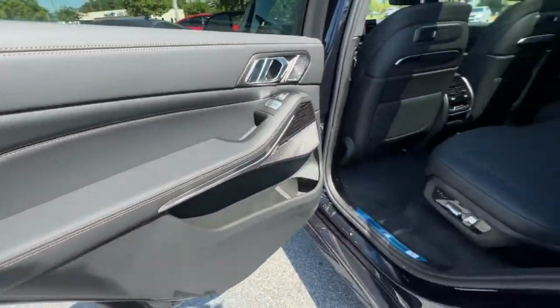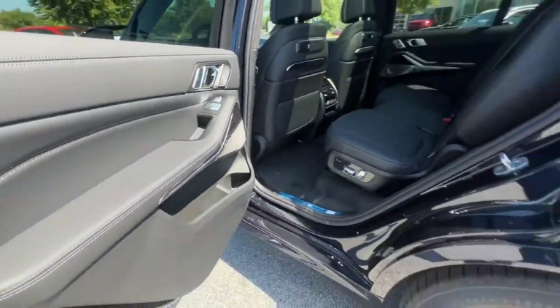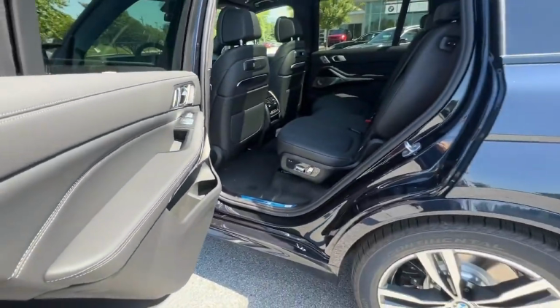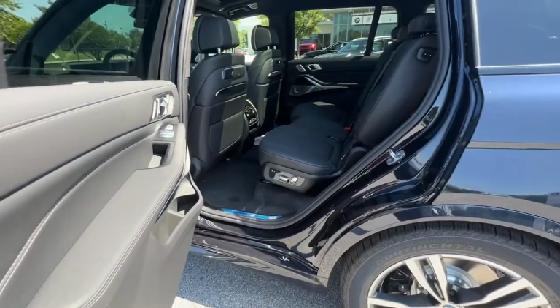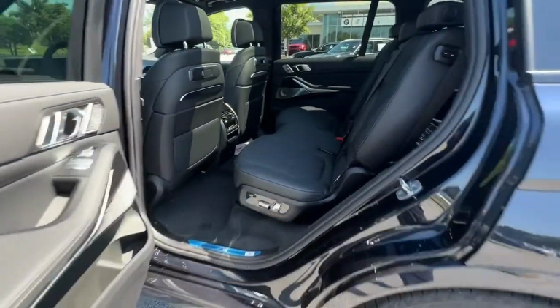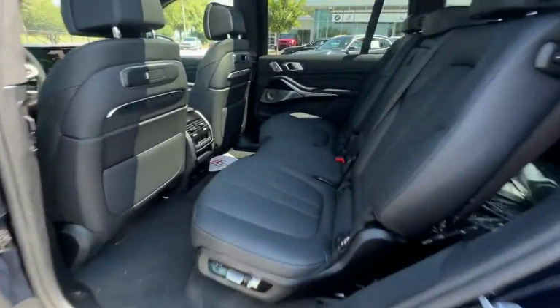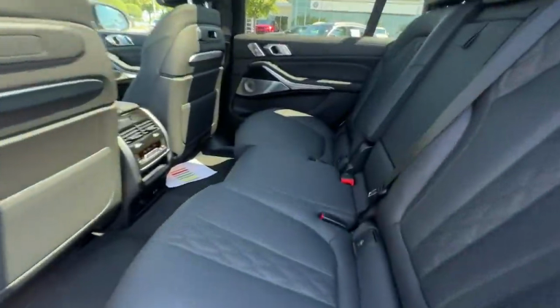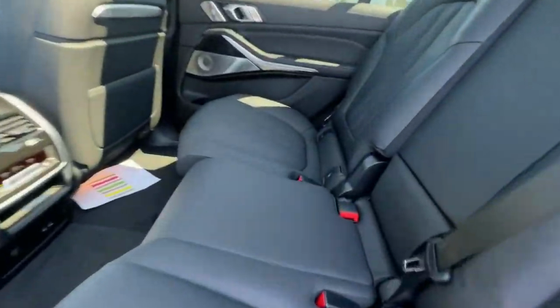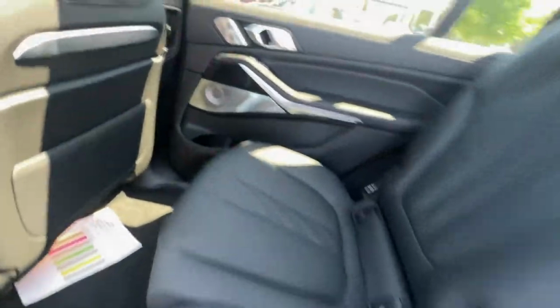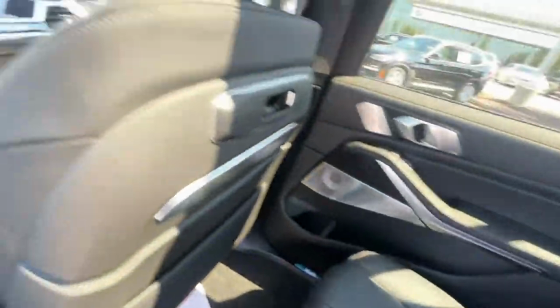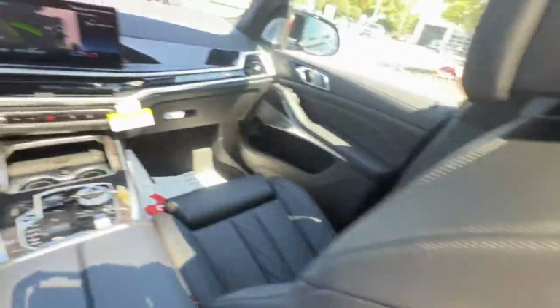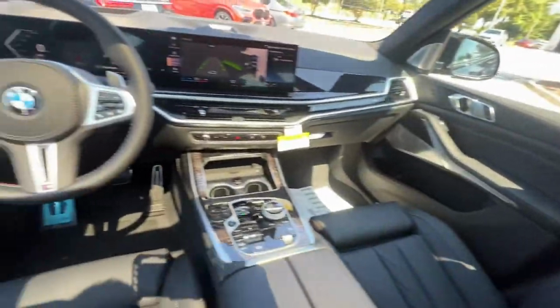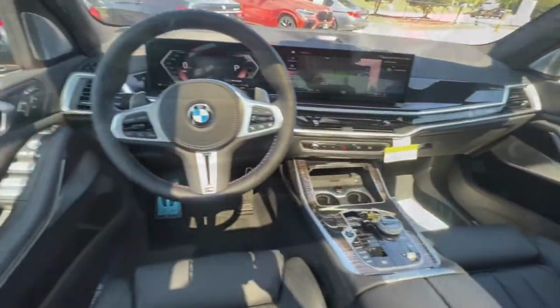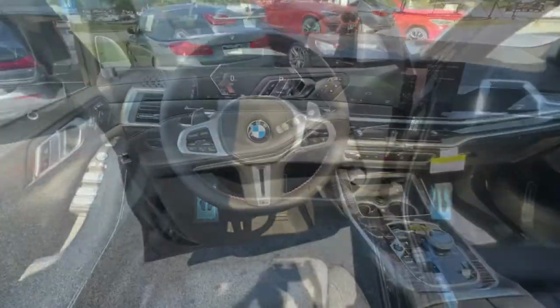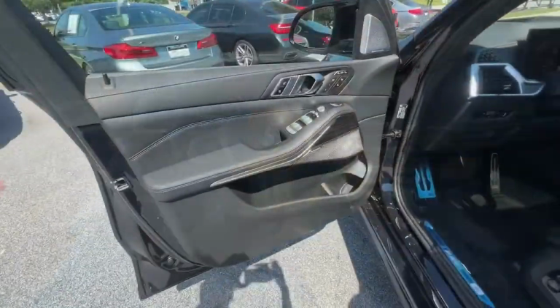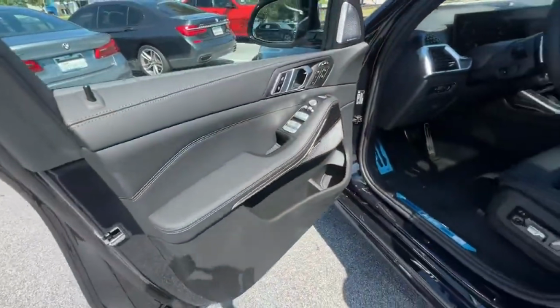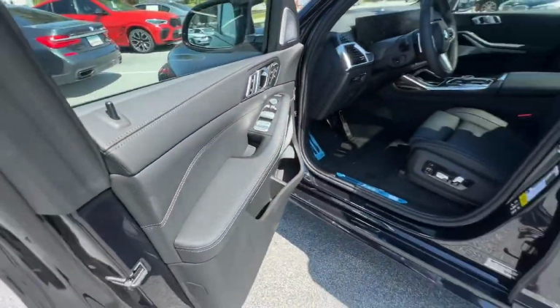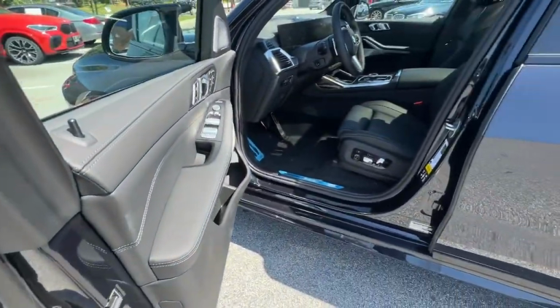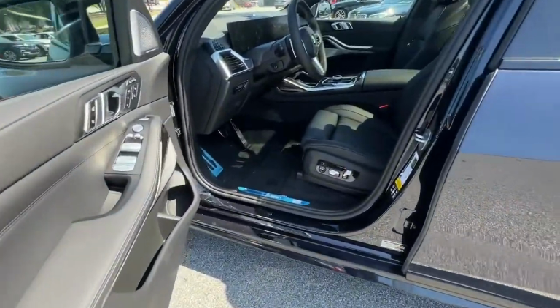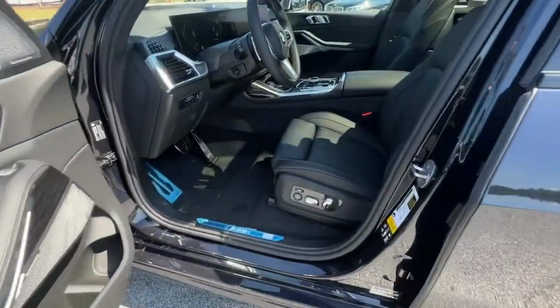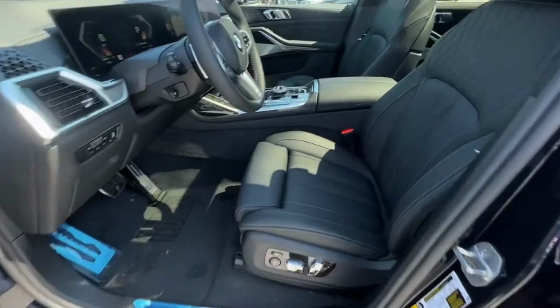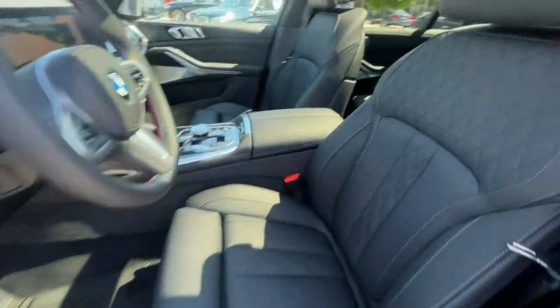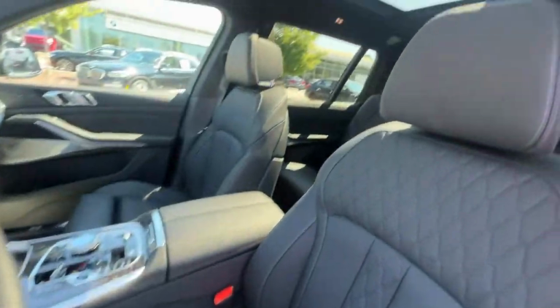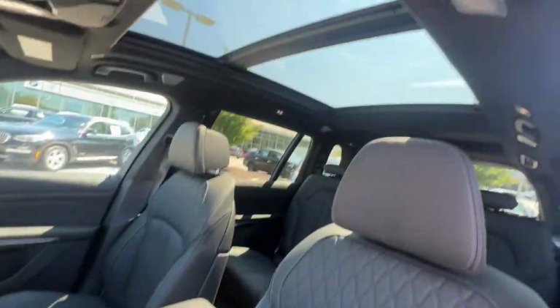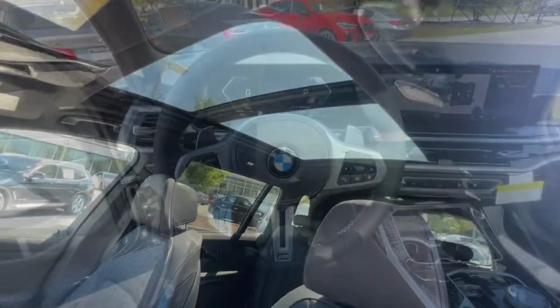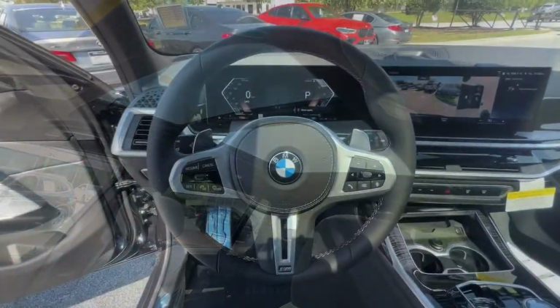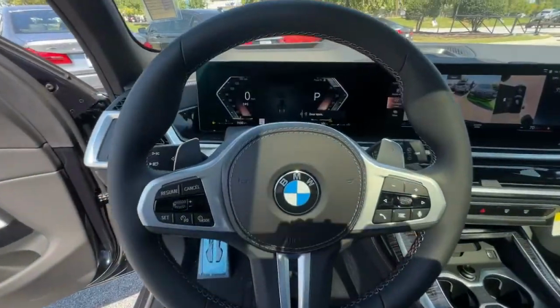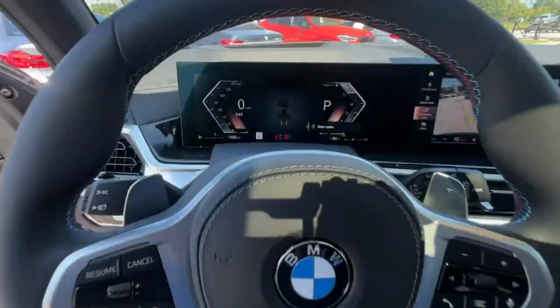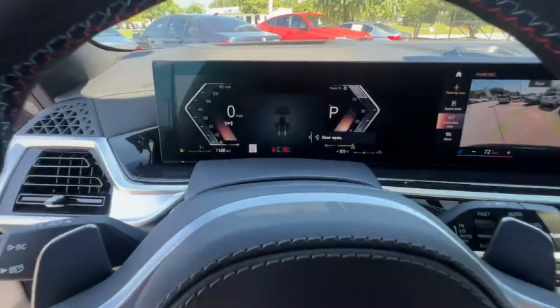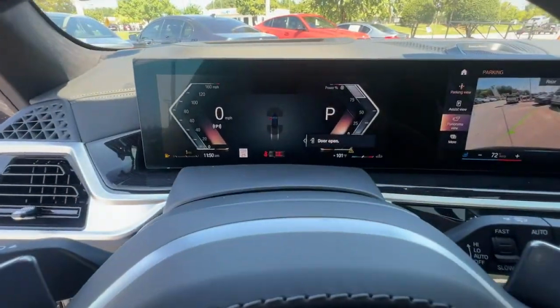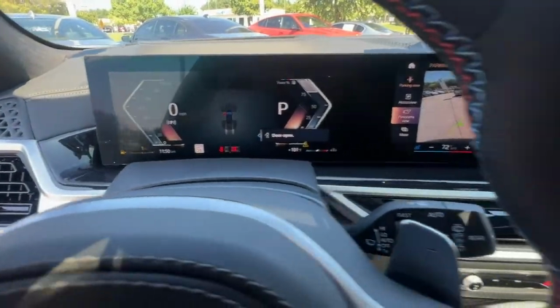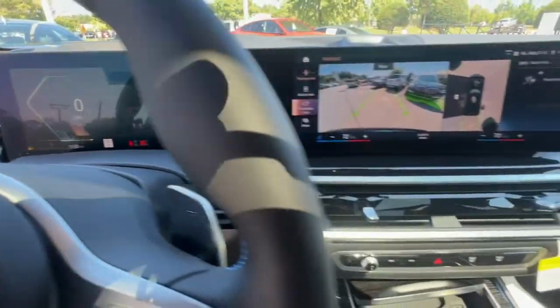Panoramic roof, all-wheel drive, navigation system, hands-free liftgate, keyless entry, sun/moonroof, power liftgate, lane-keeping assist, remote engine start, keyless start.